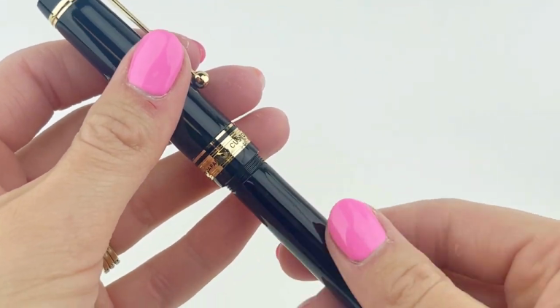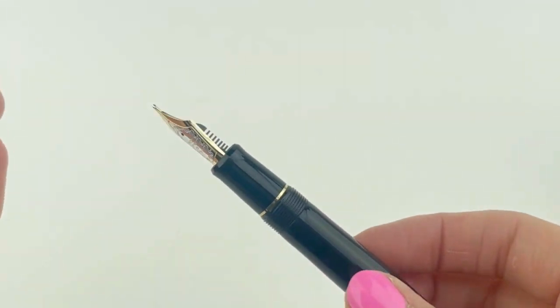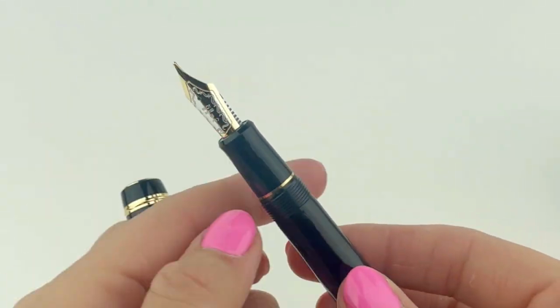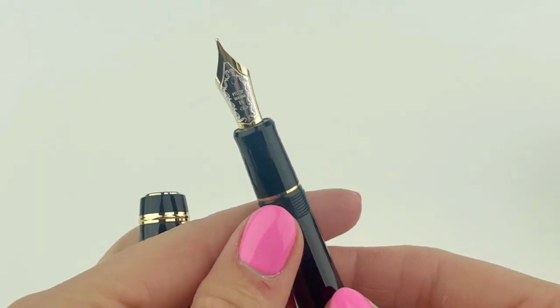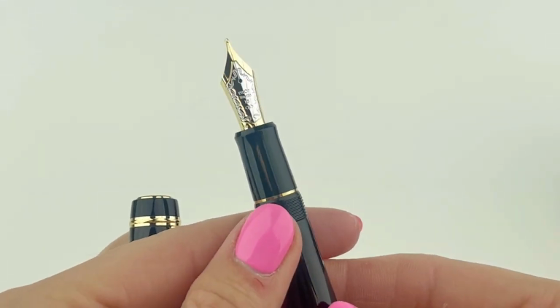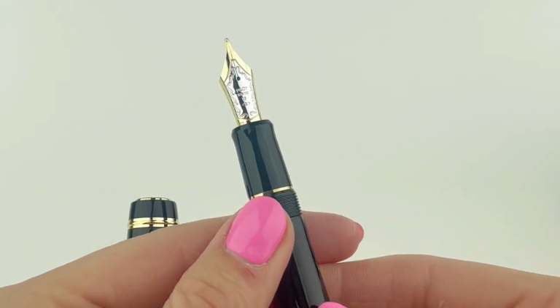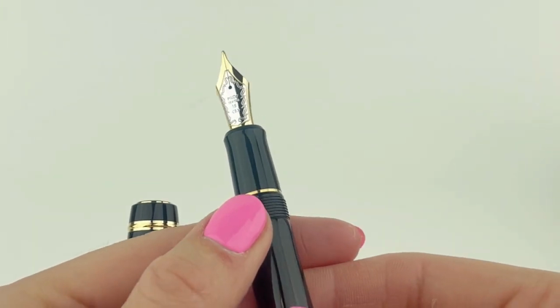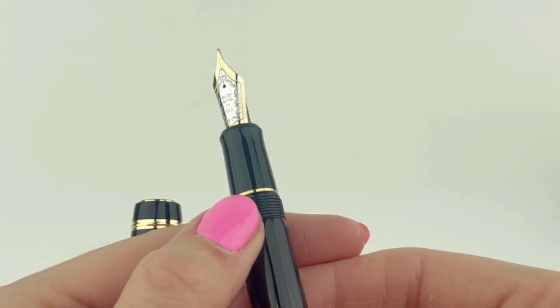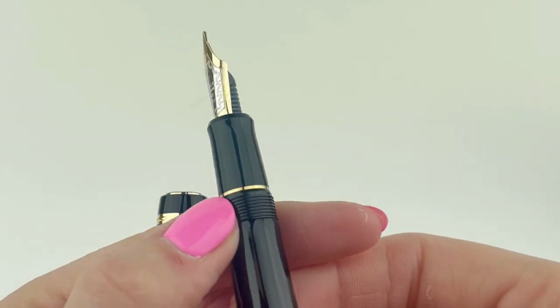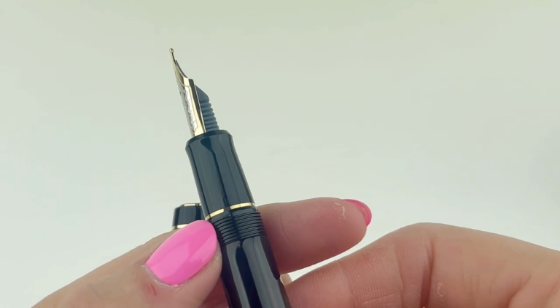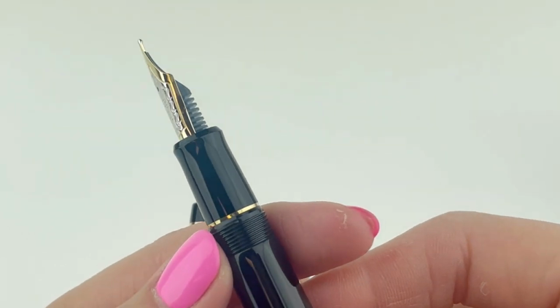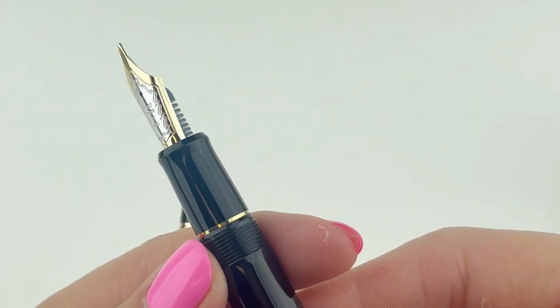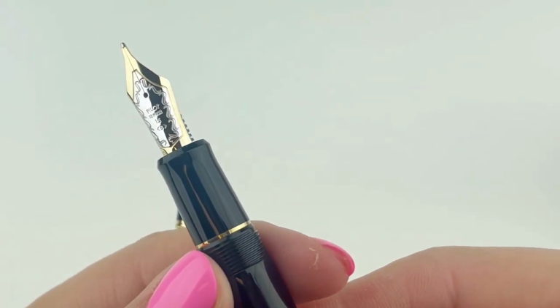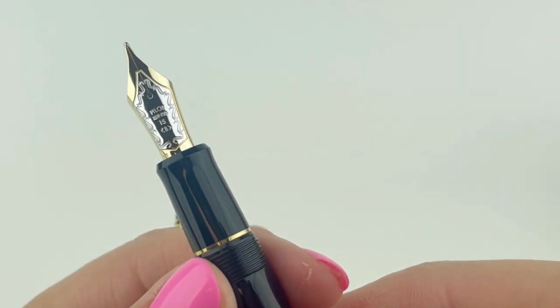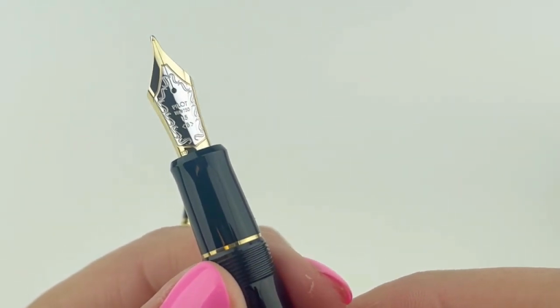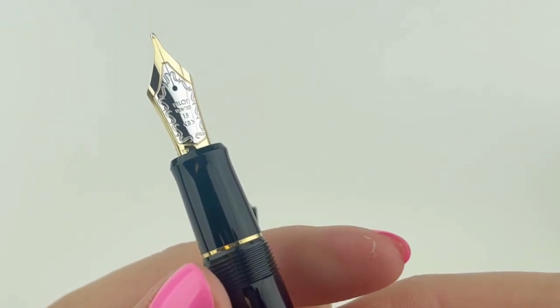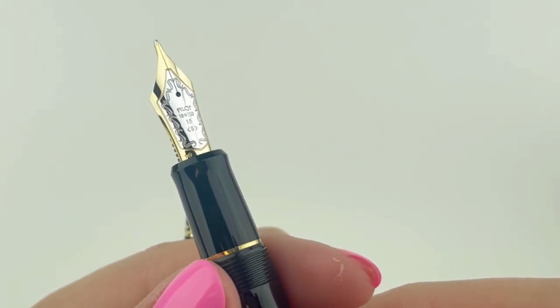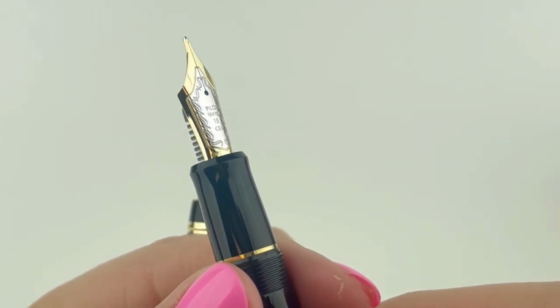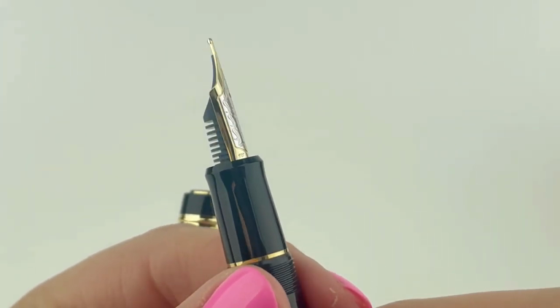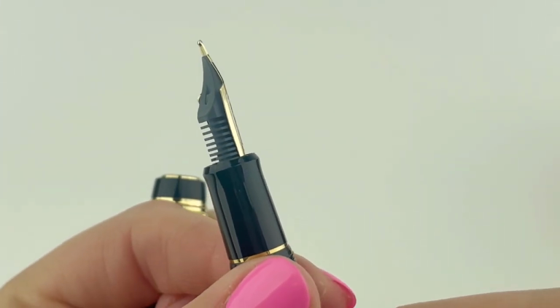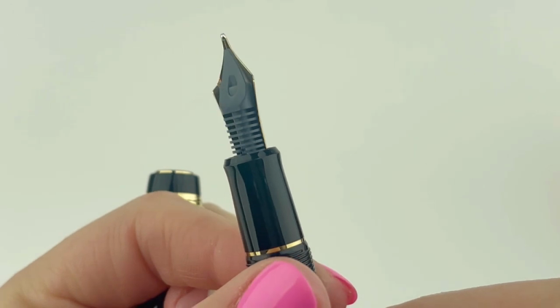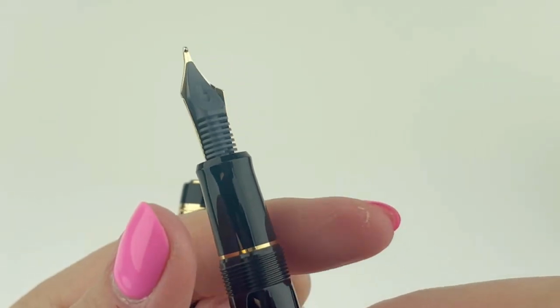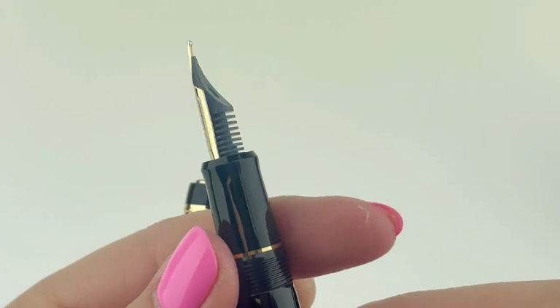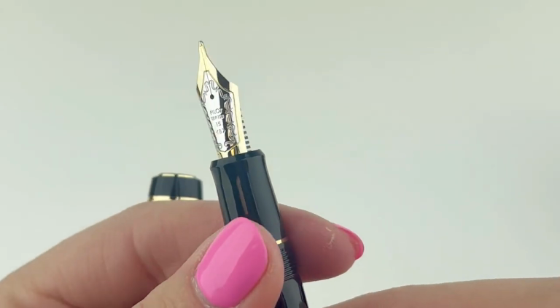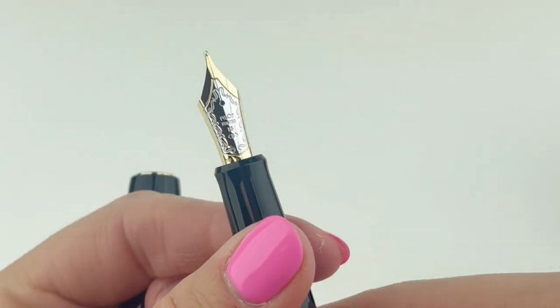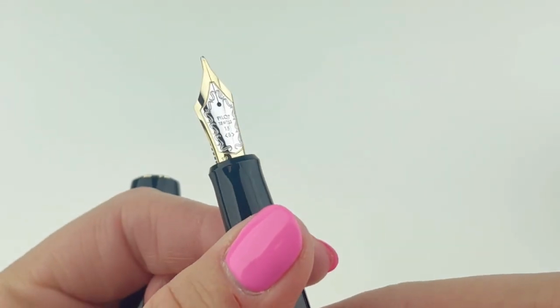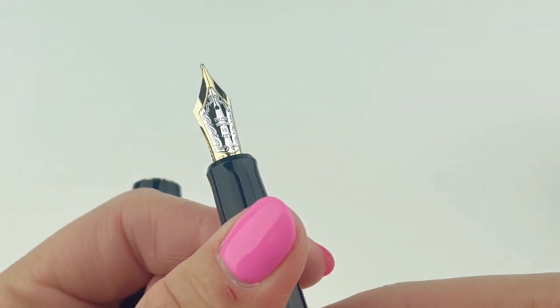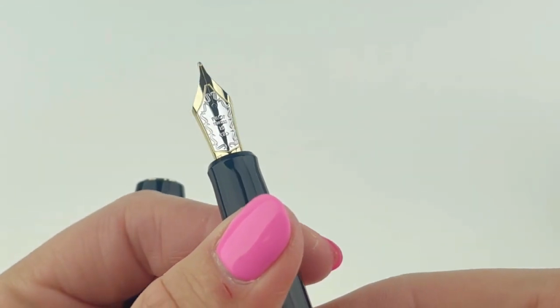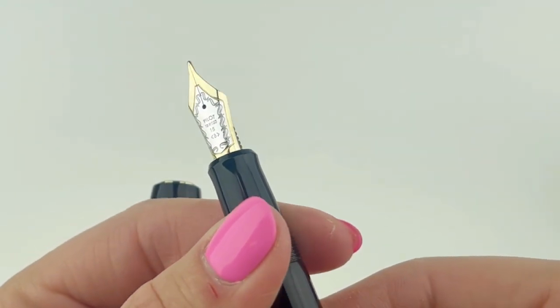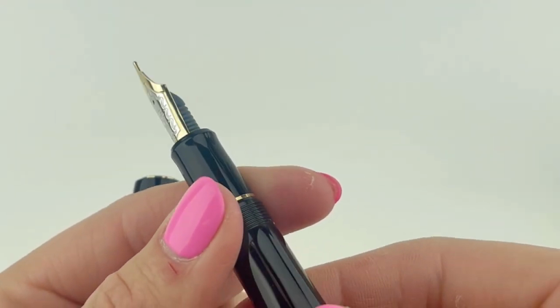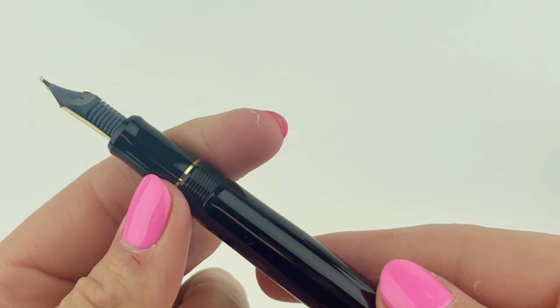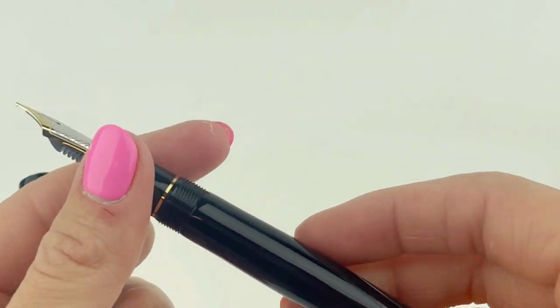Let's go ahead and take a look at the nib. Each of the Pilot Custom 845 fountain pens are fitted with an 18 karat gold two-toned nib — it's a really nice looking nib — and it's available in varying nib sizes.